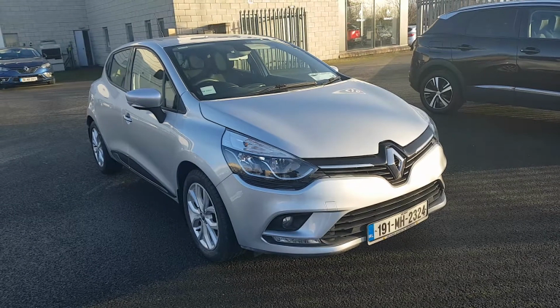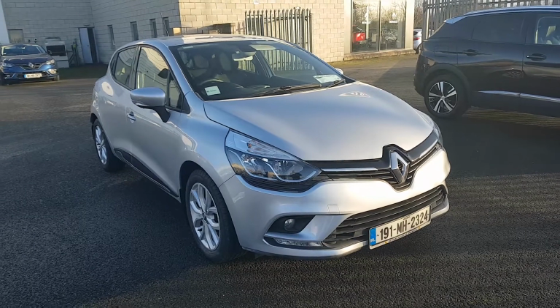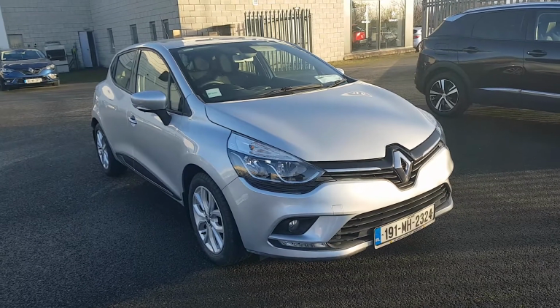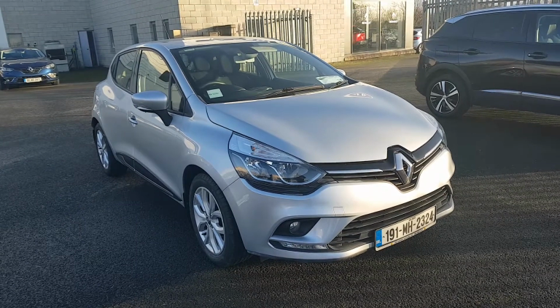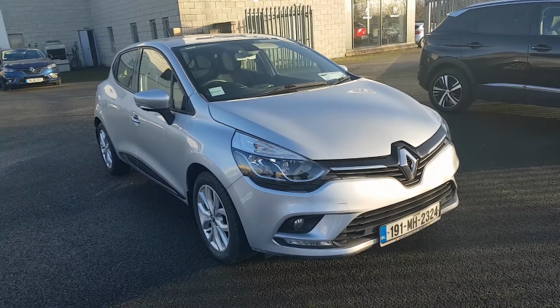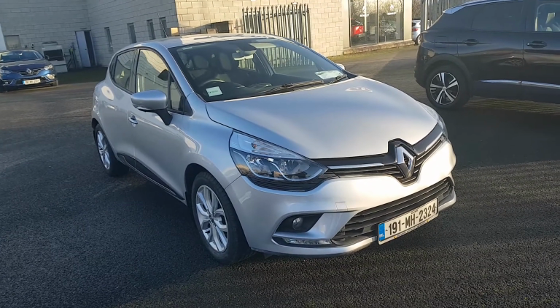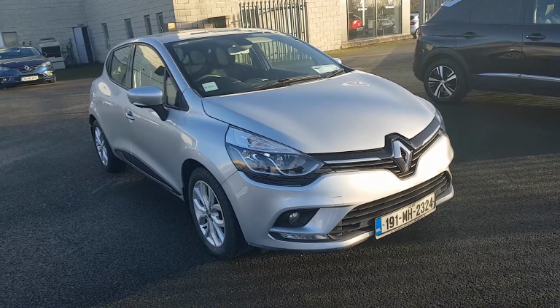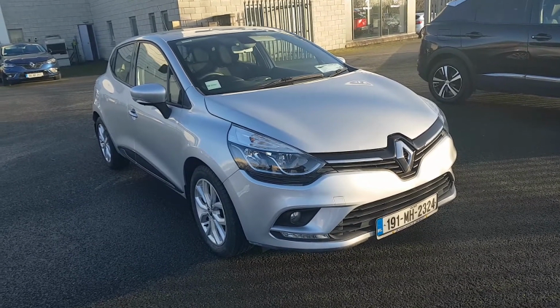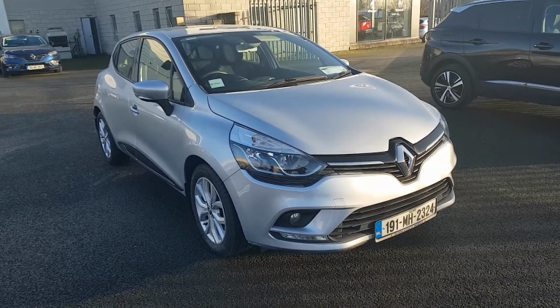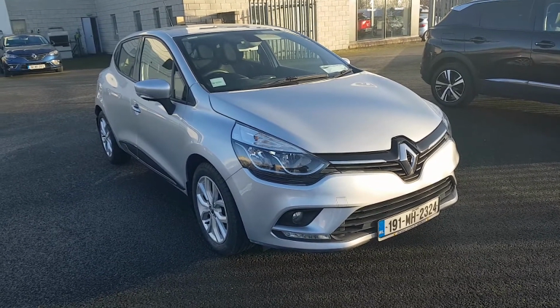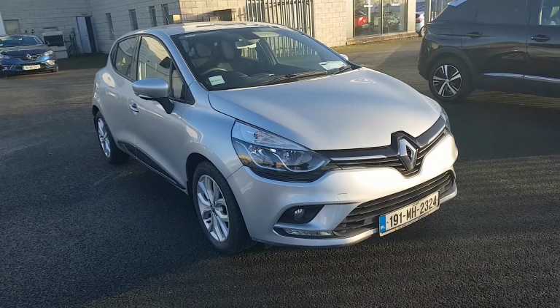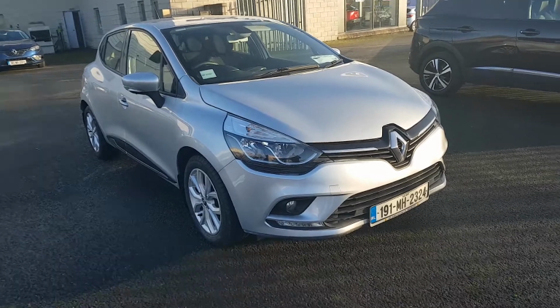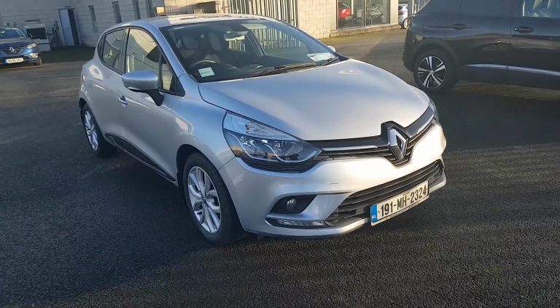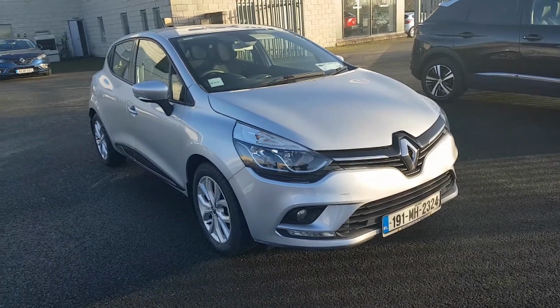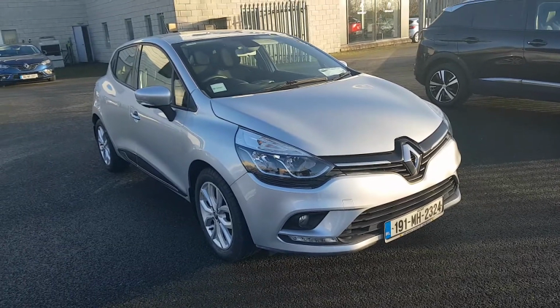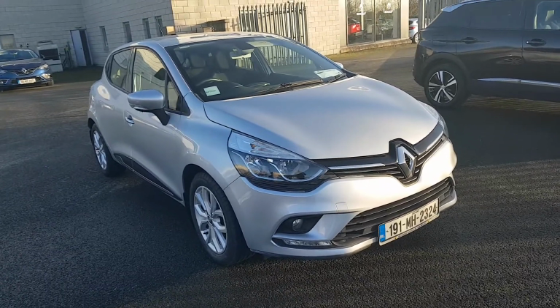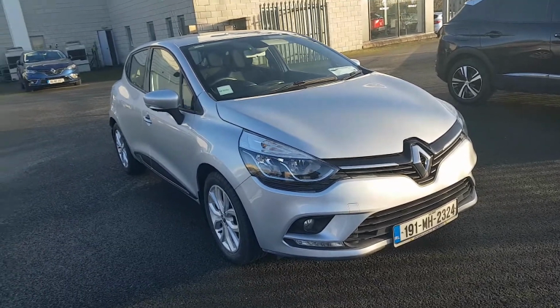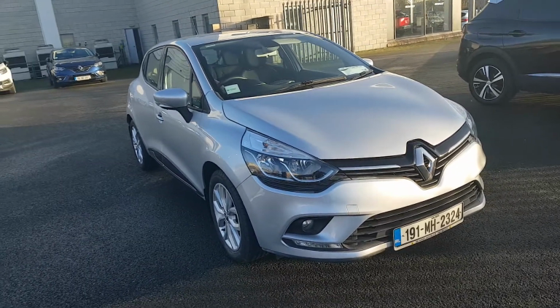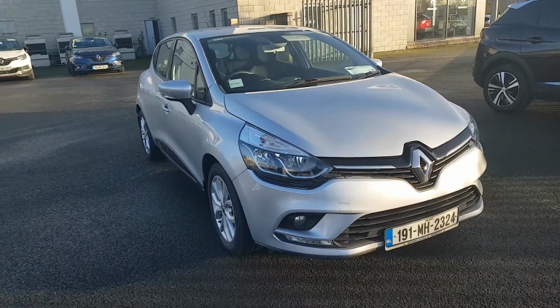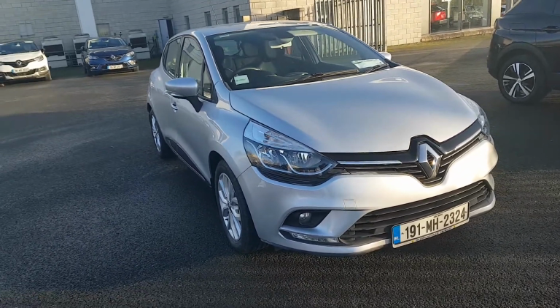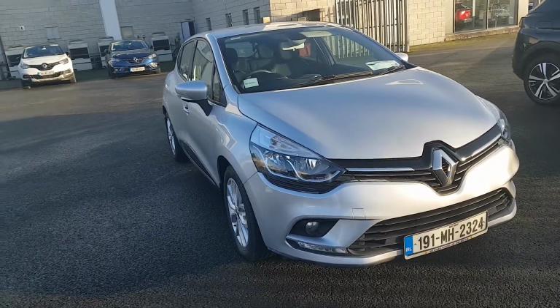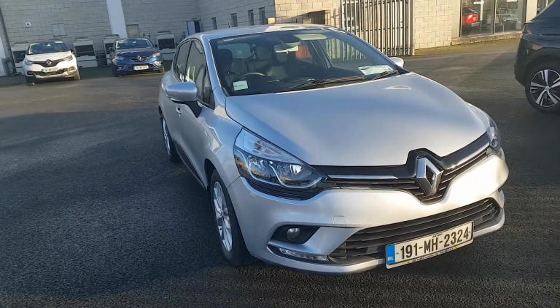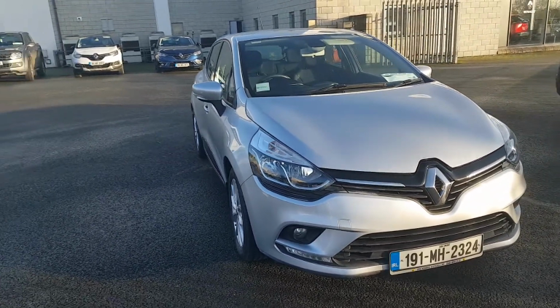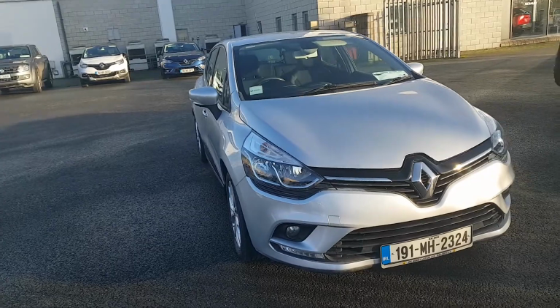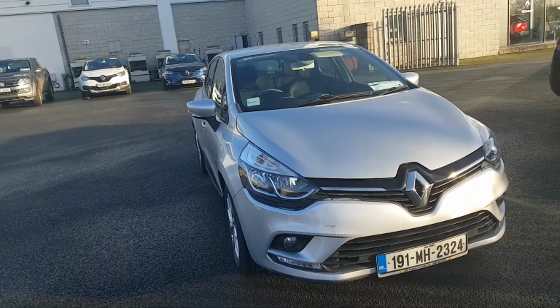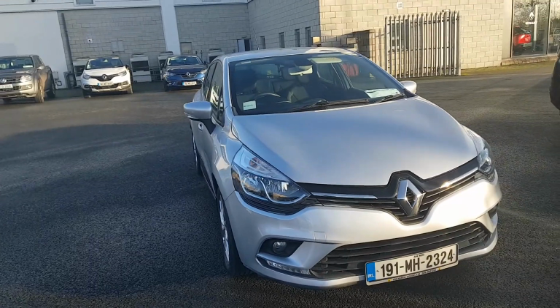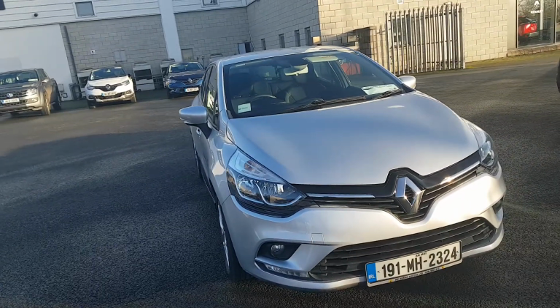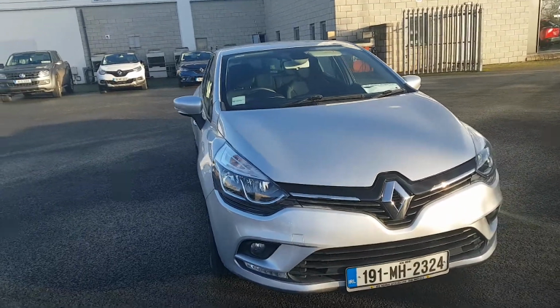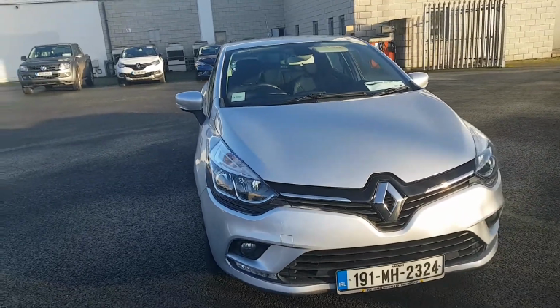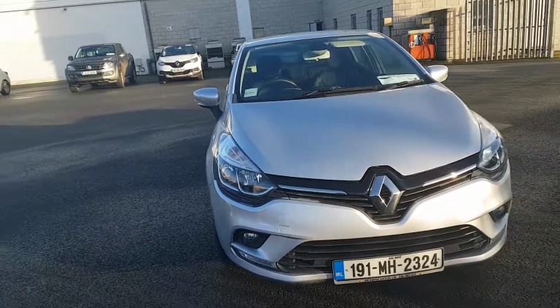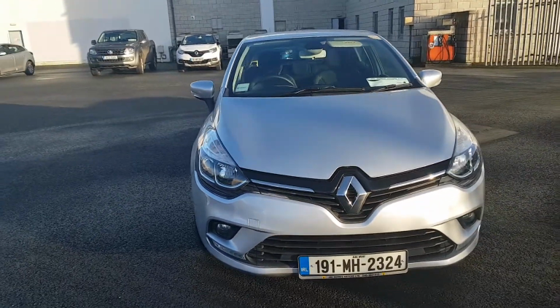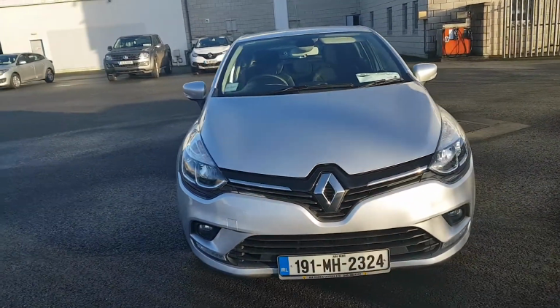Hey folks, Phil here at Joe Norris Motors. Just landed into stock this 191 Renault Clio. It is the Dynamic Nav TCE model with a 1 litre petrol engine. I'm just going to take you around and show you a few of the features on this car today.